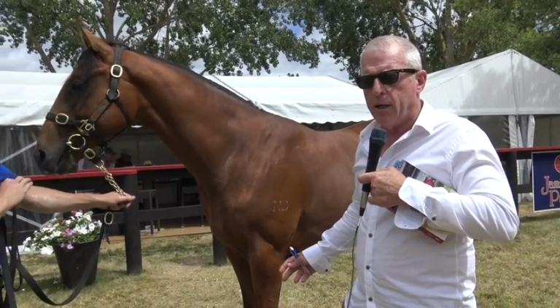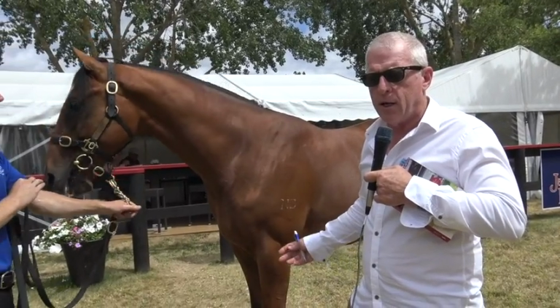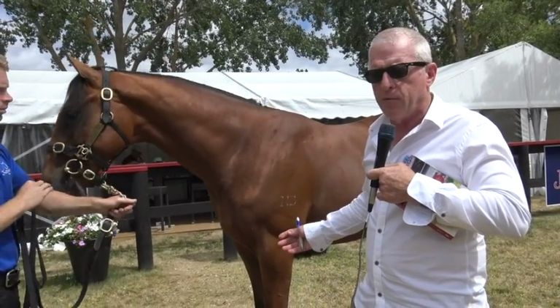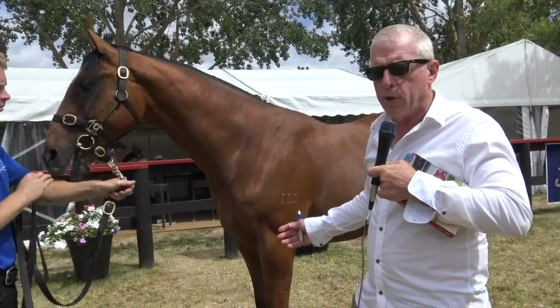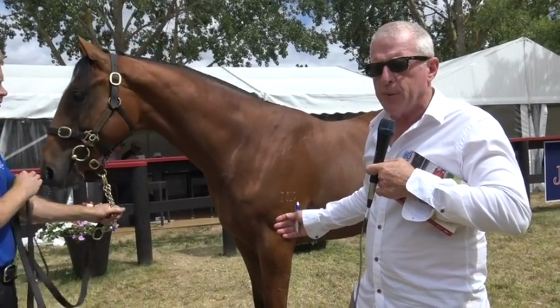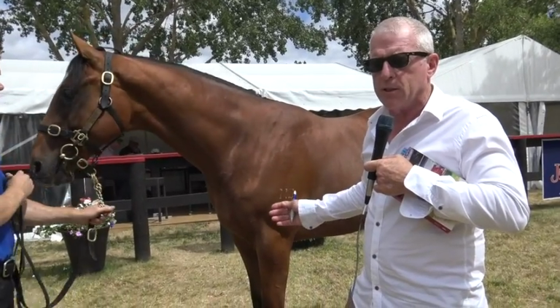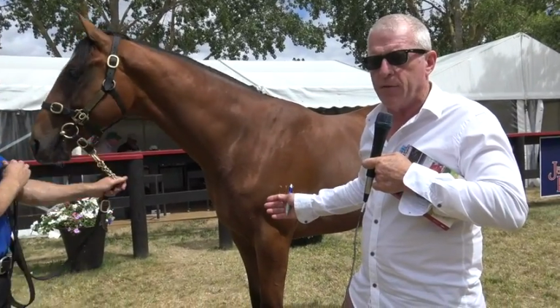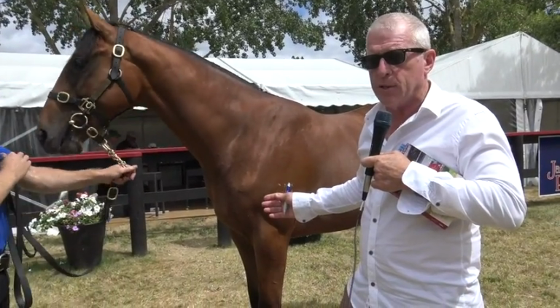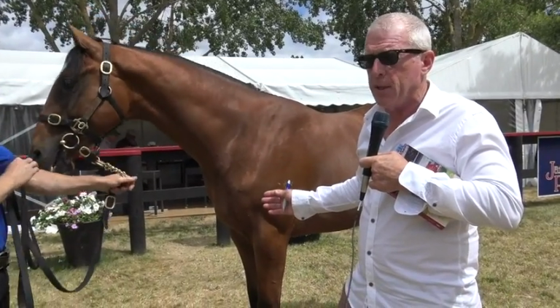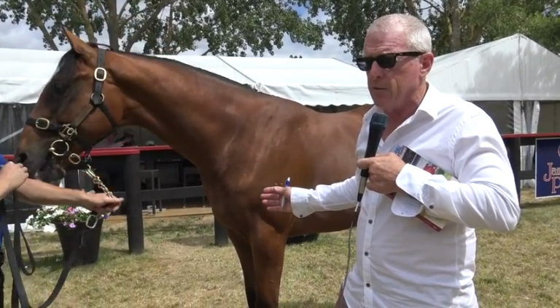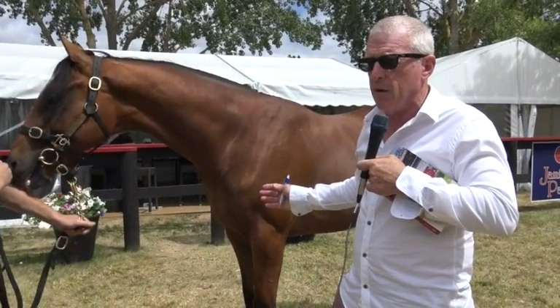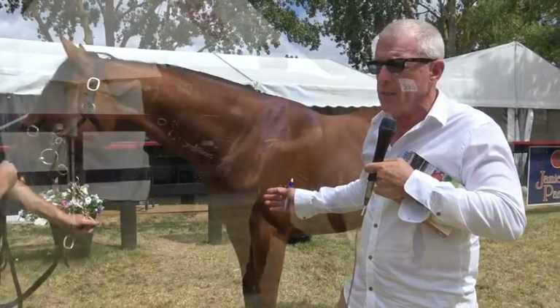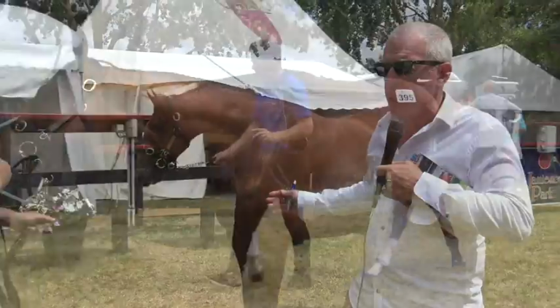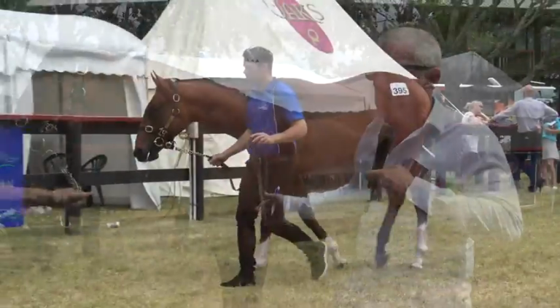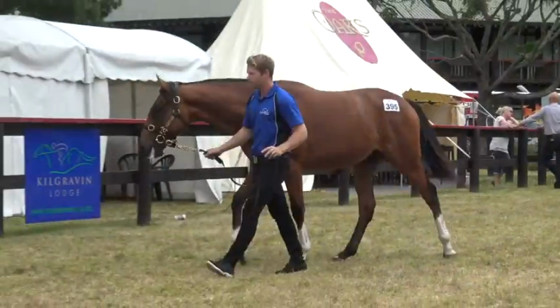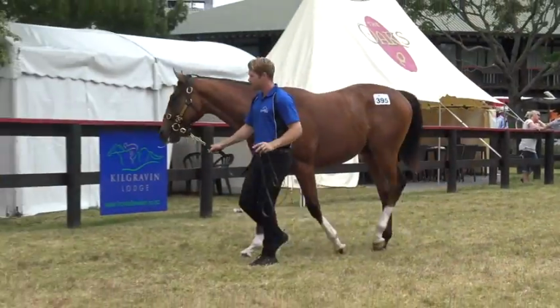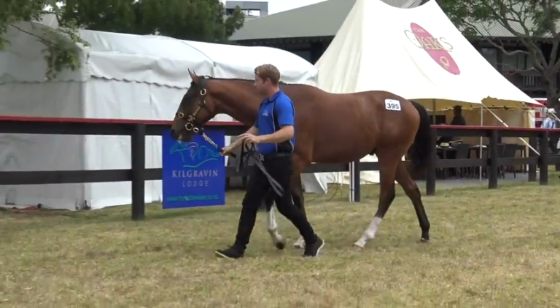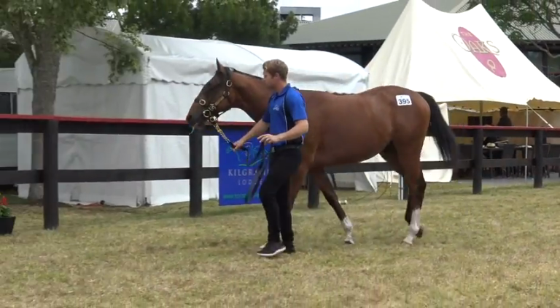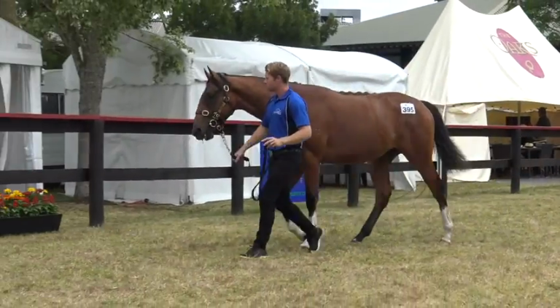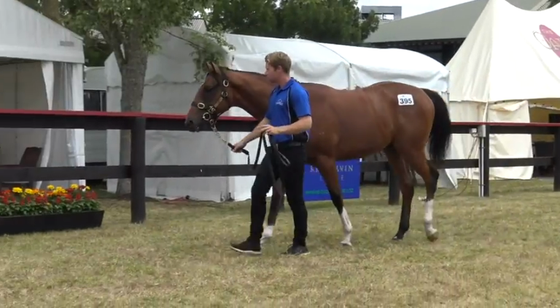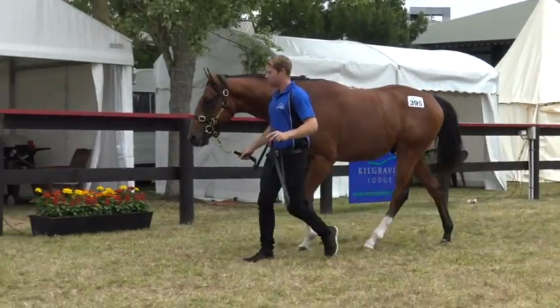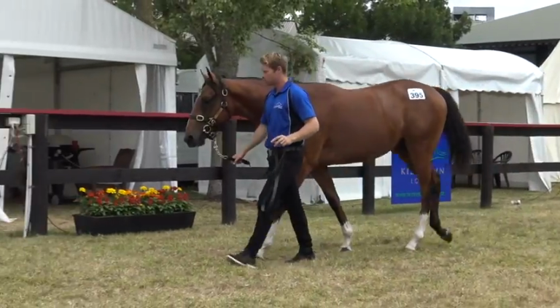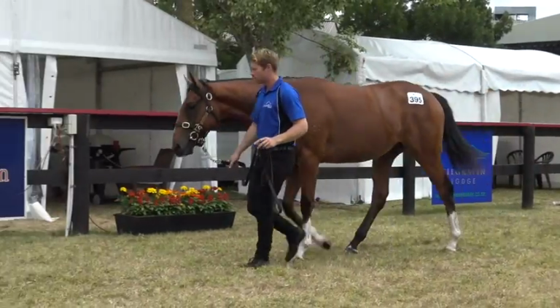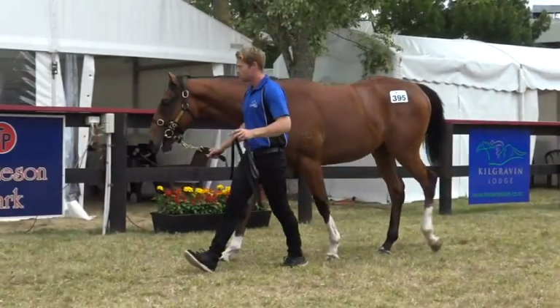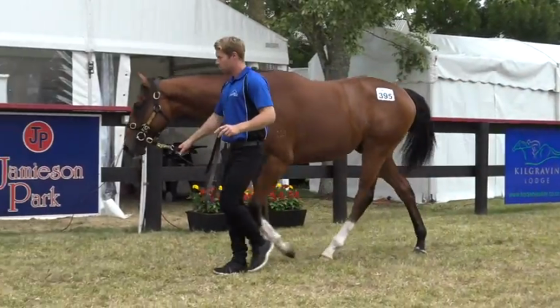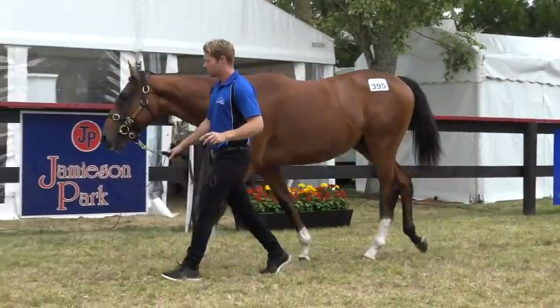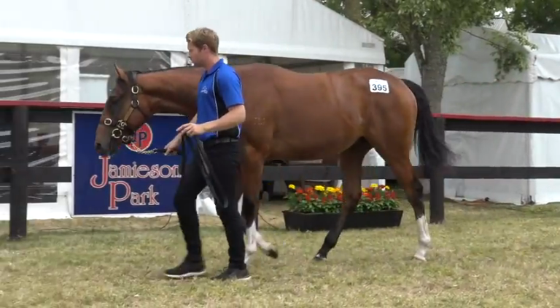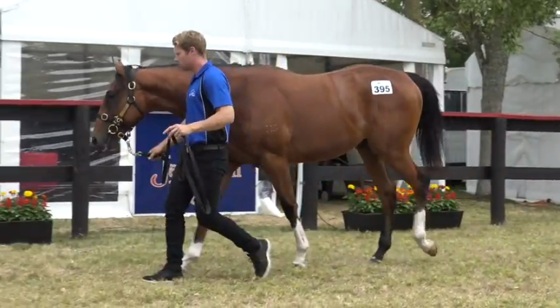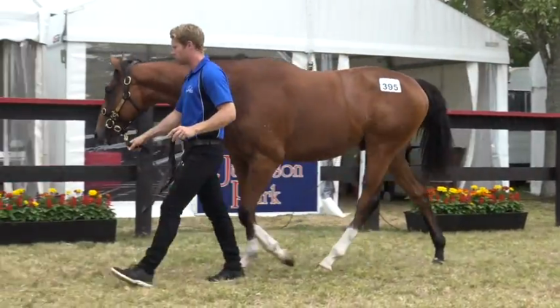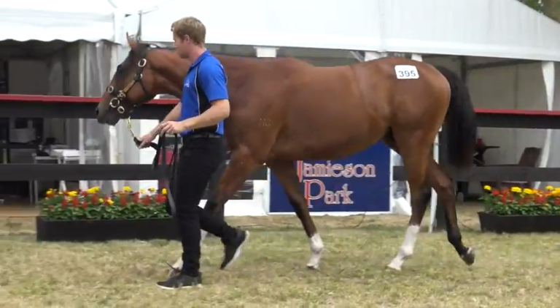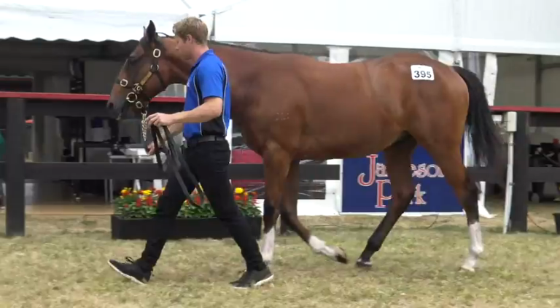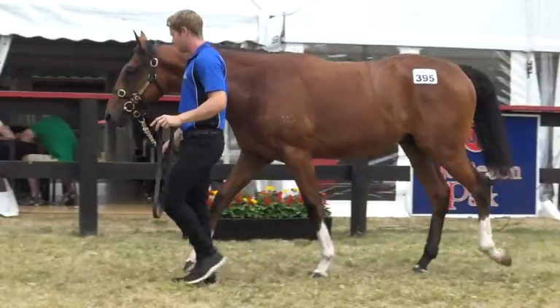He's had 140 inspections and never missed a beat. He's a very, very tough animal. We just love him. We had to pay a little bit for him, but I think he's one of the Colts of the sale.